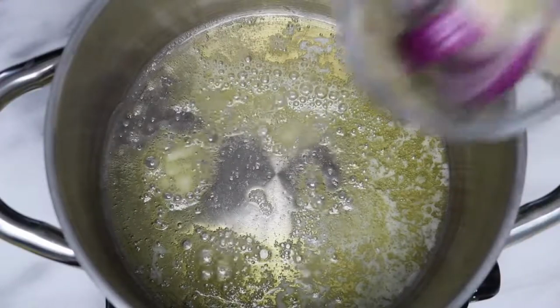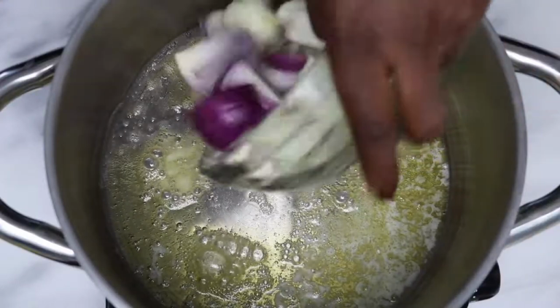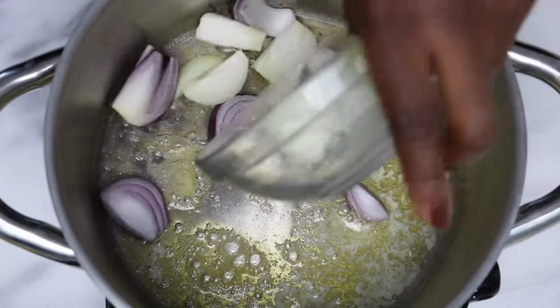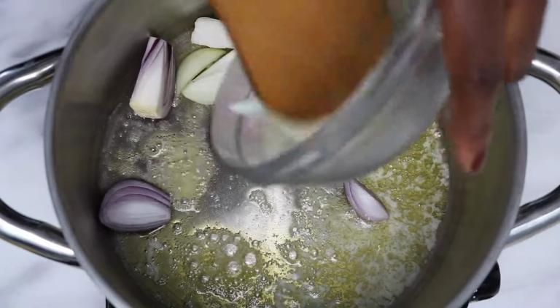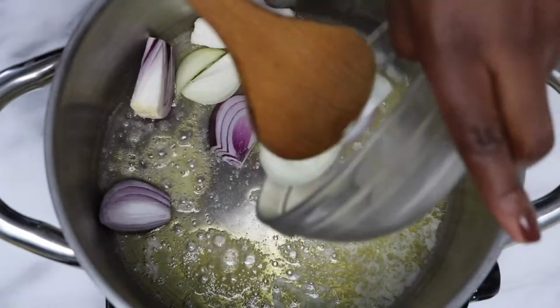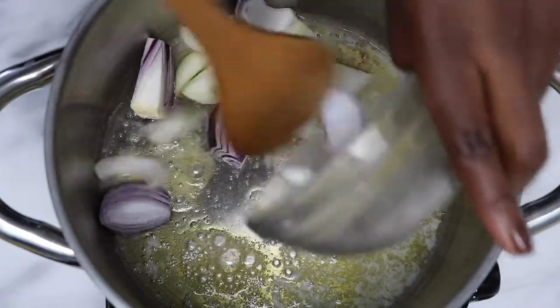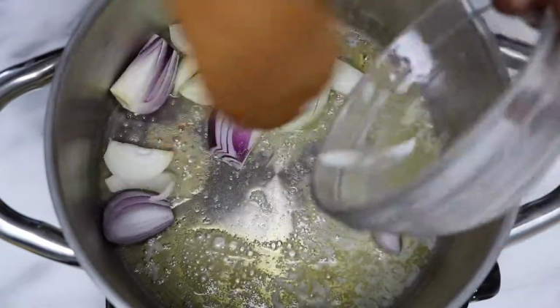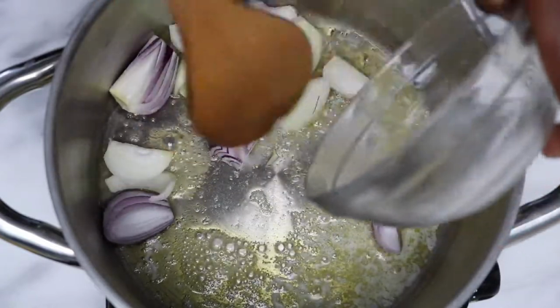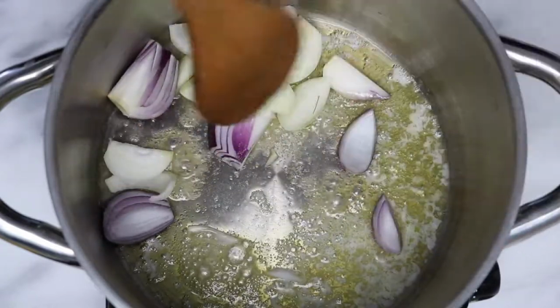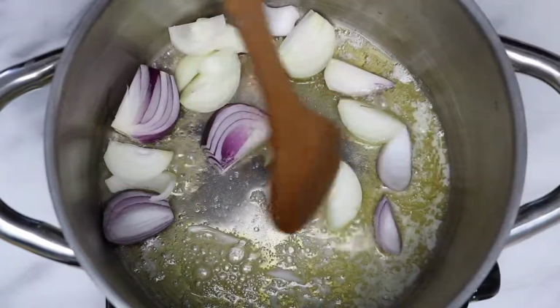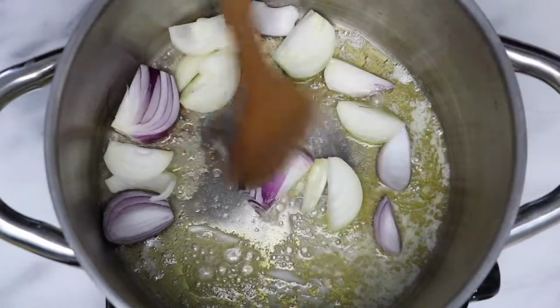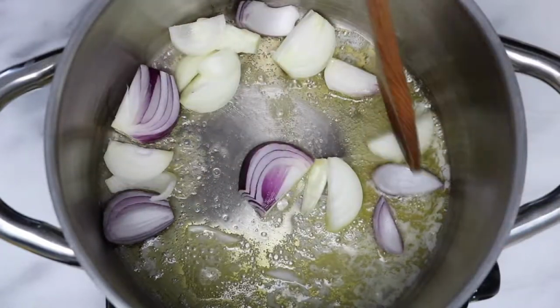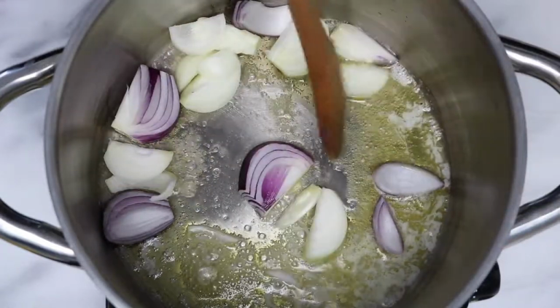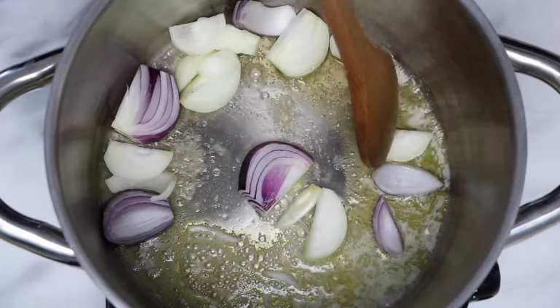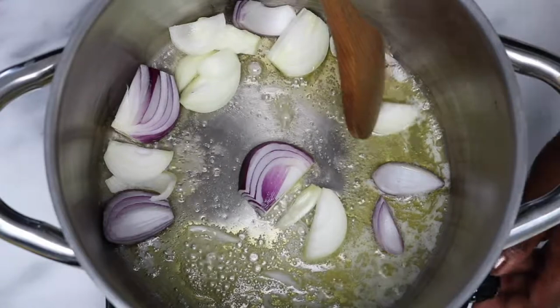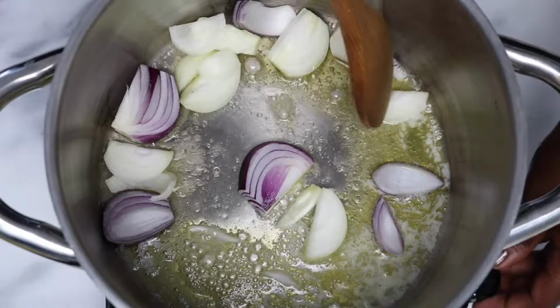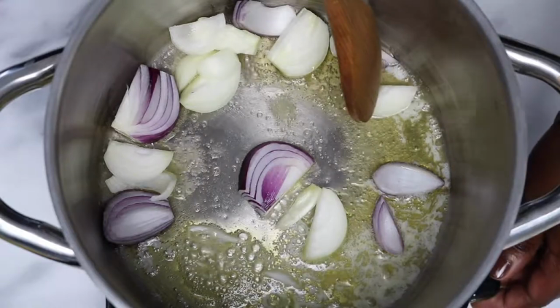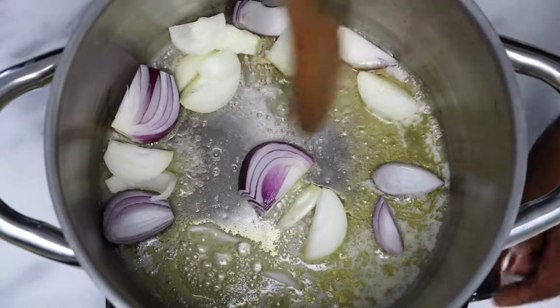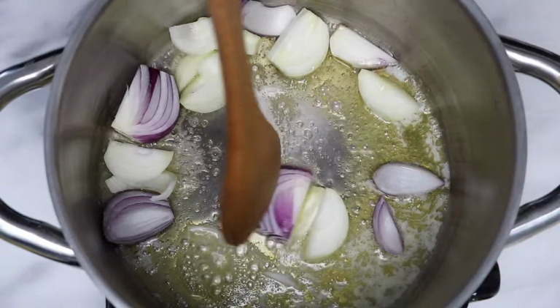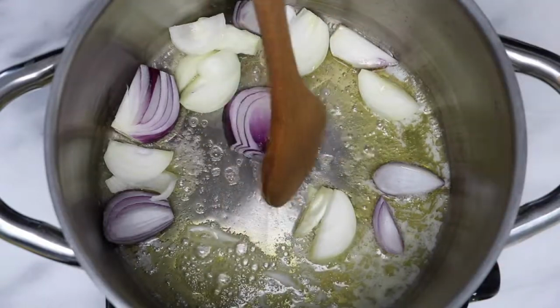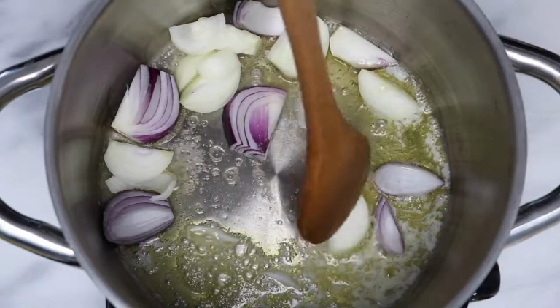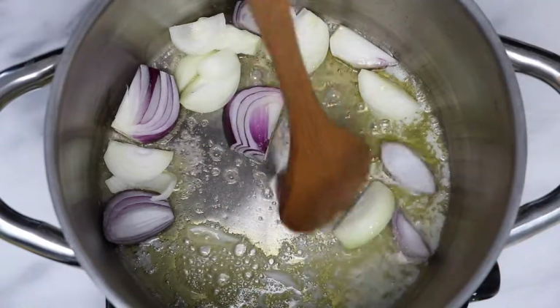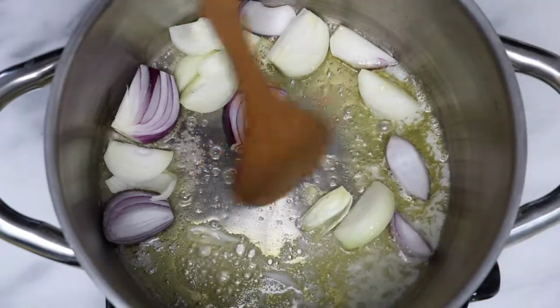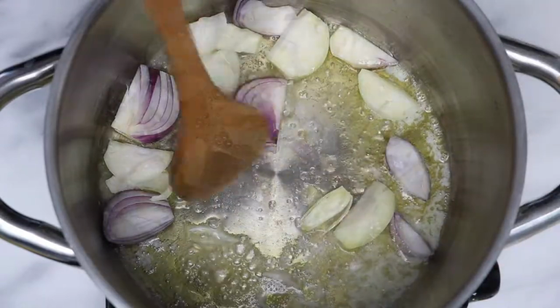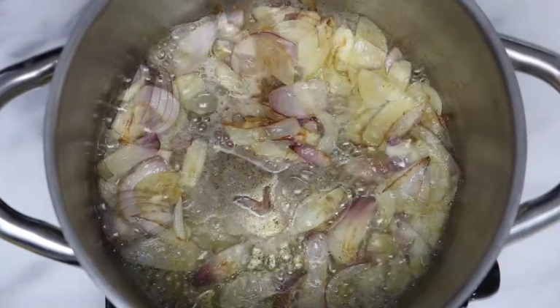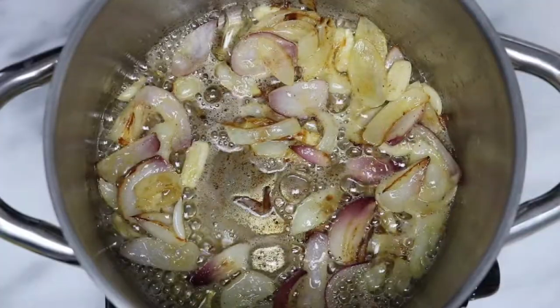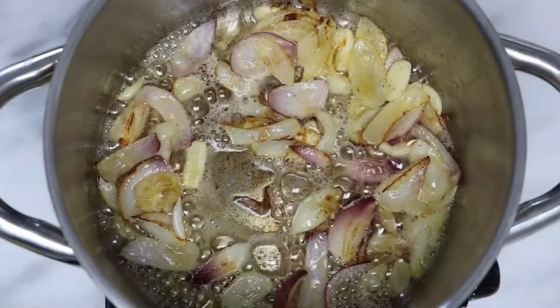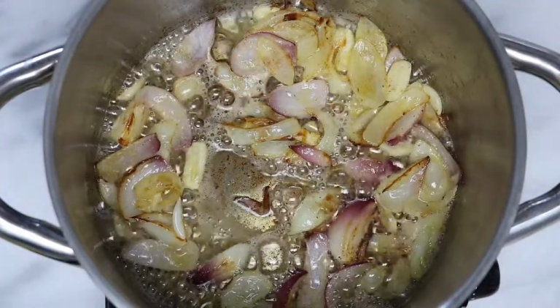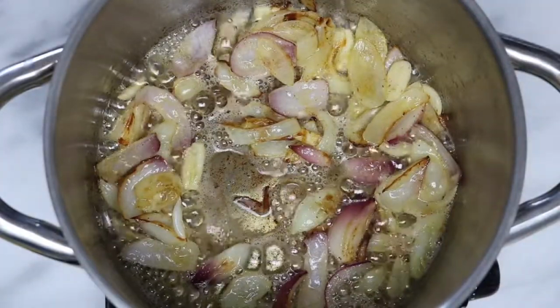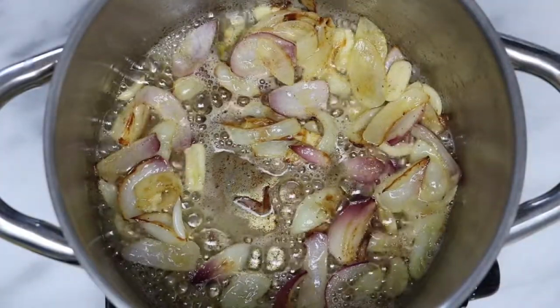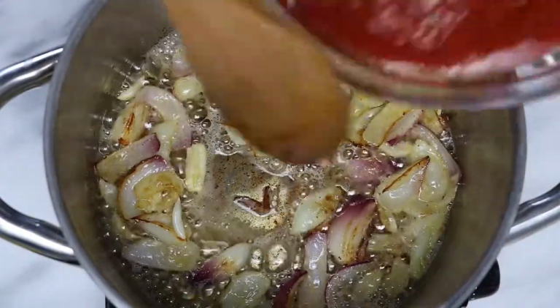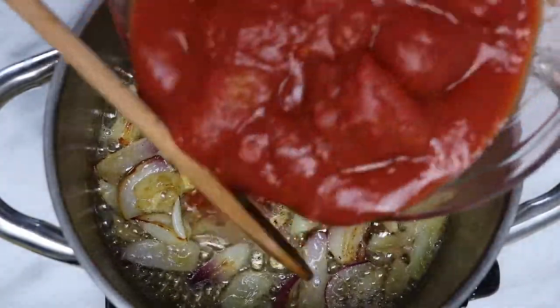Melt butter over medium heat and add the onions. I used leftover red onions from a previous recipe, but the kind of onions you use doesn't really matter — you can use whatever you have. I chopped the garlic and cooked it with the onions for about one minute.